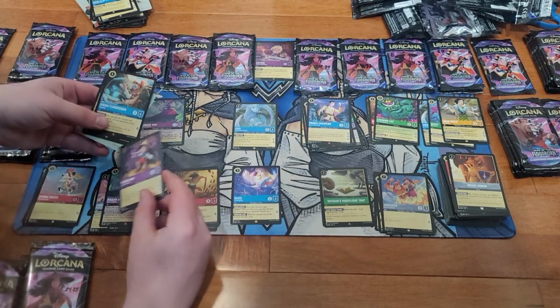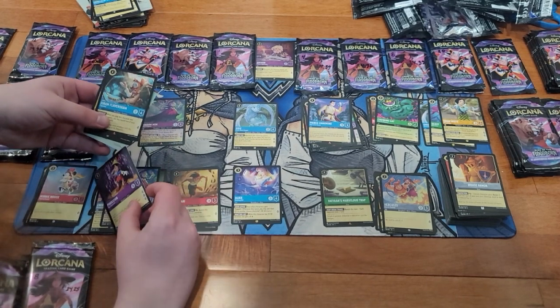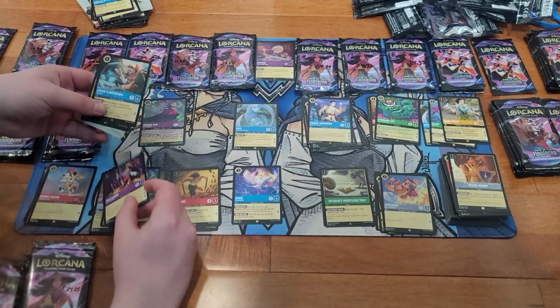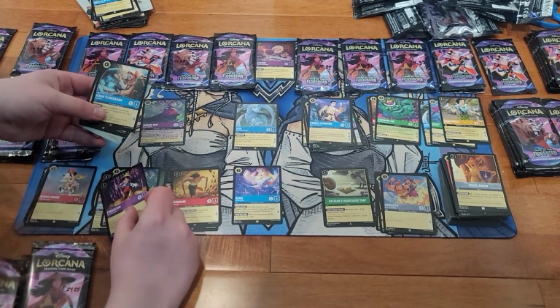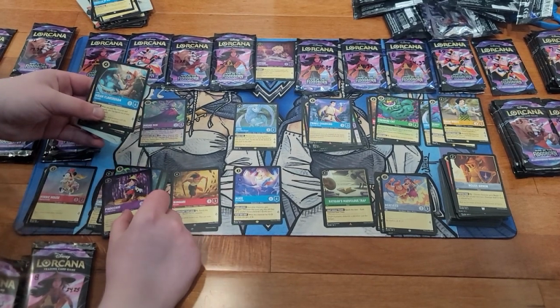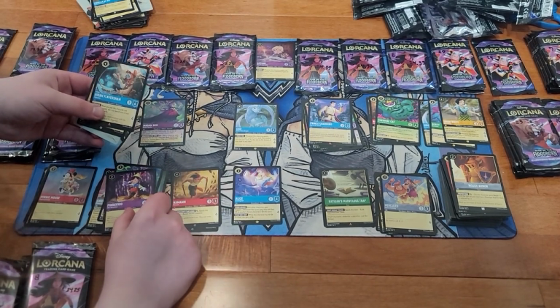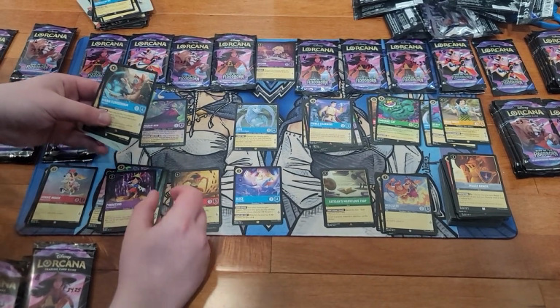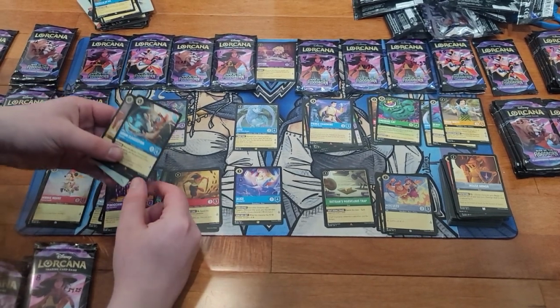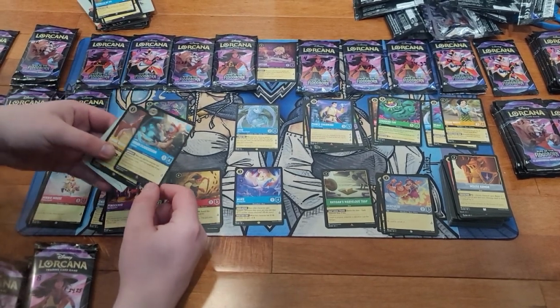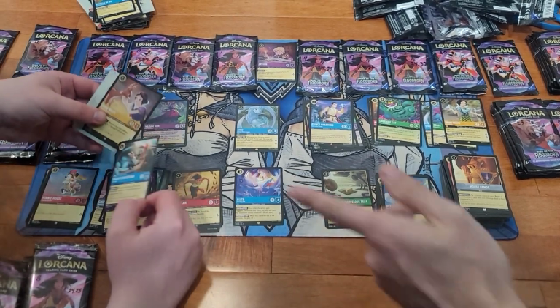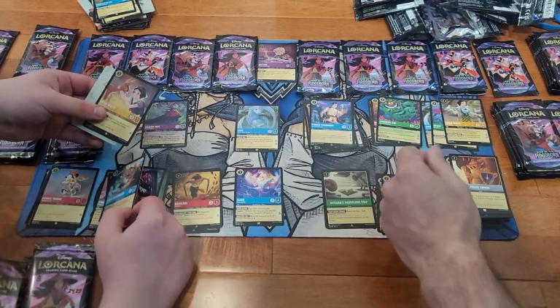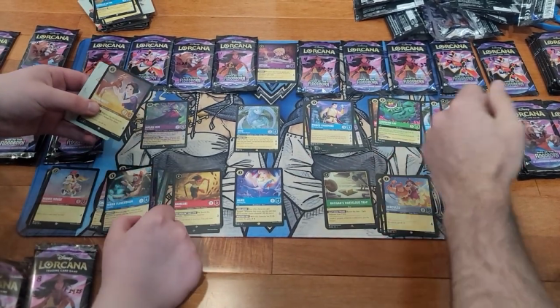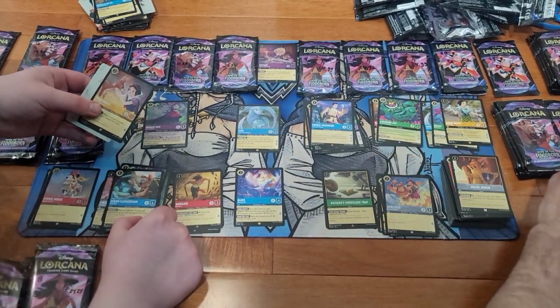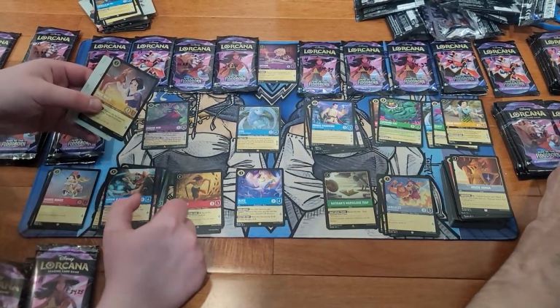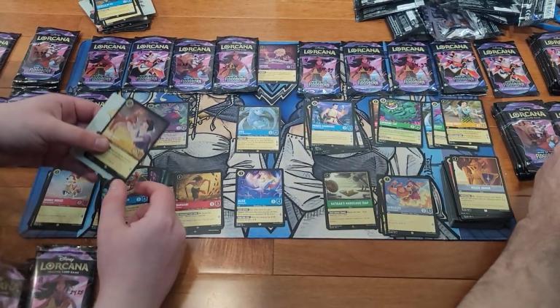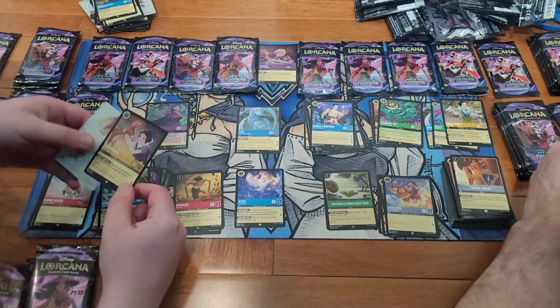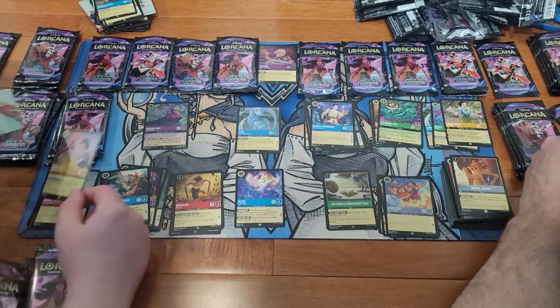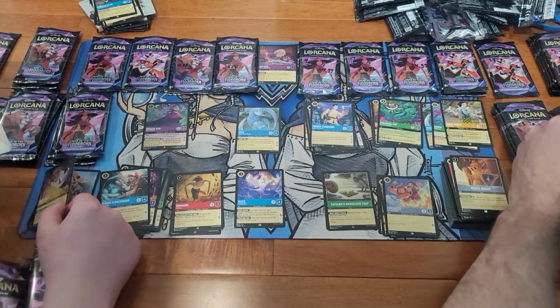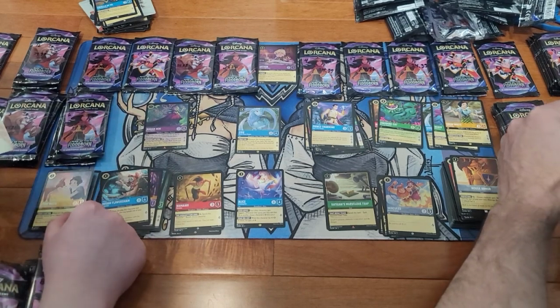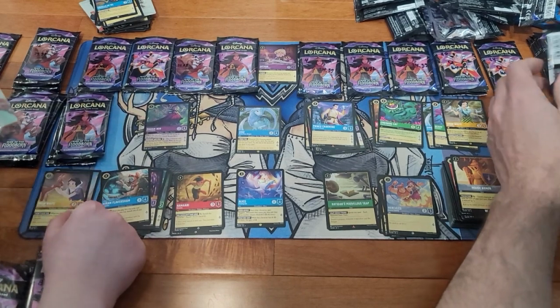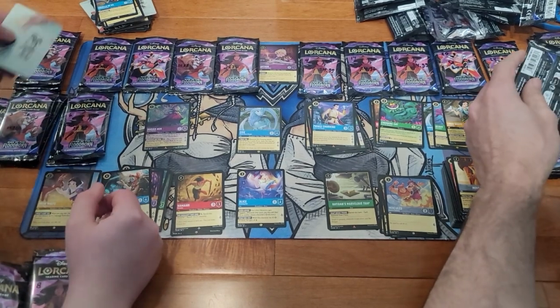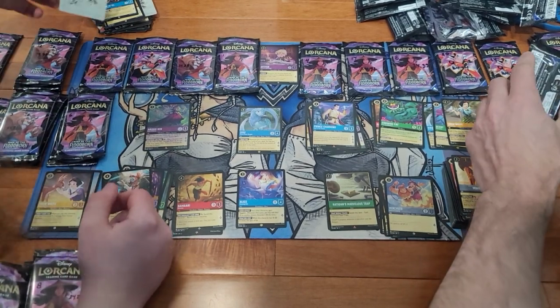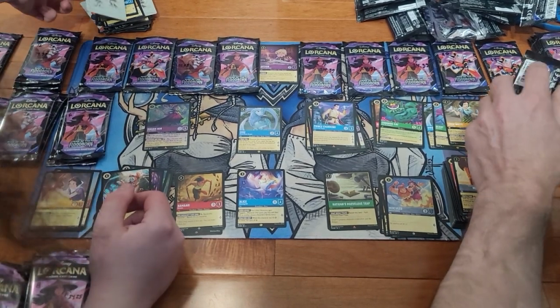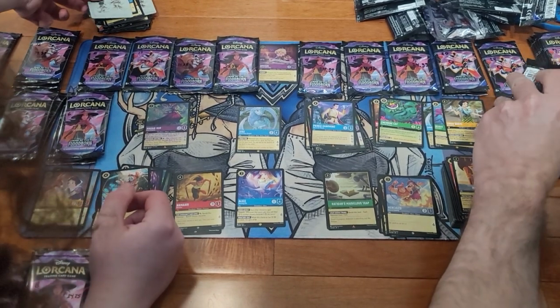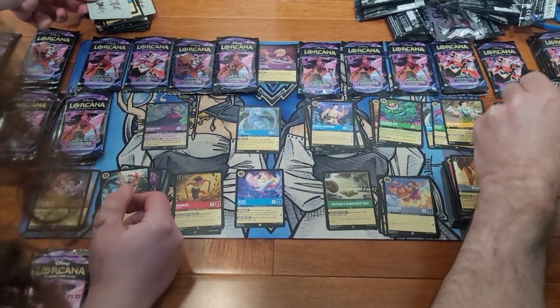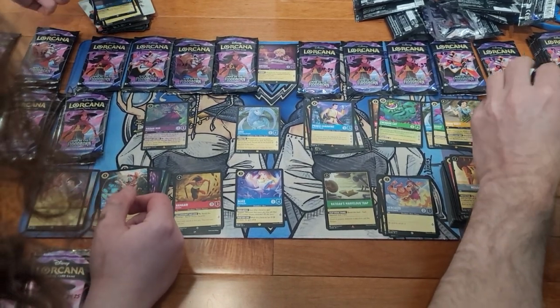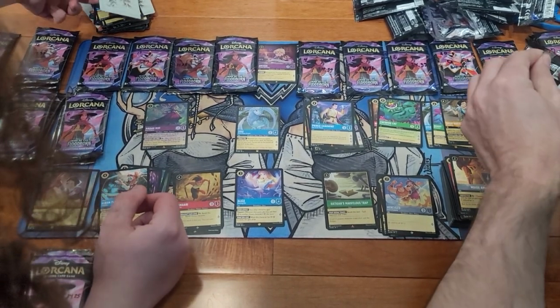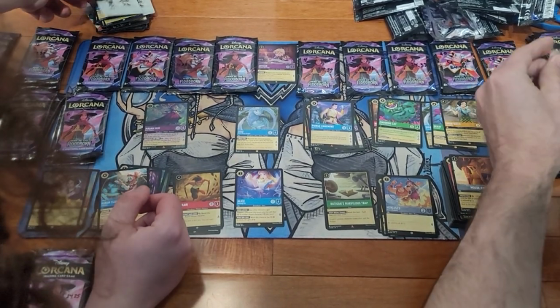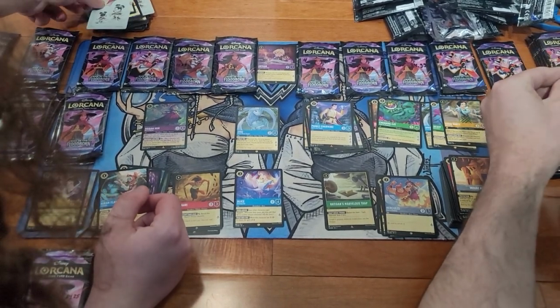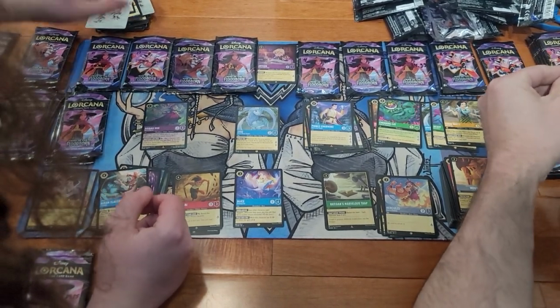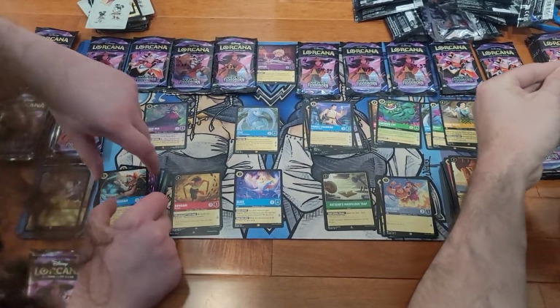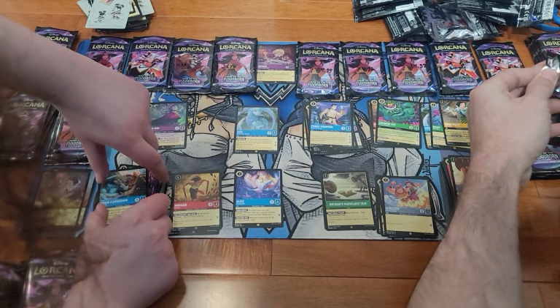Pinocchio. Oh, here, Flavisham. We needed that one for our set. That was the last one we needed to have a playset of him.